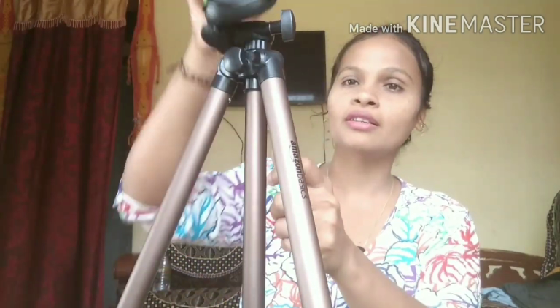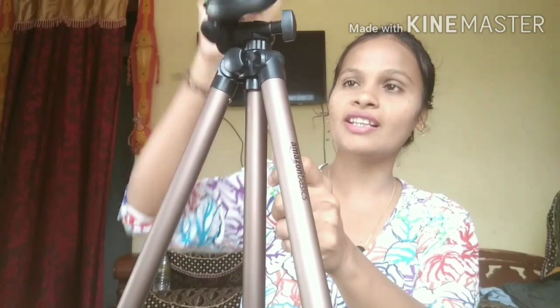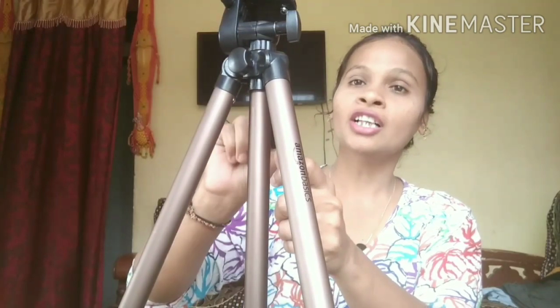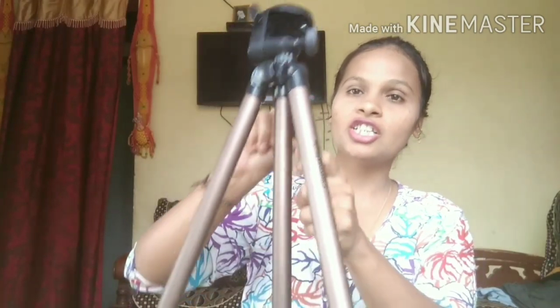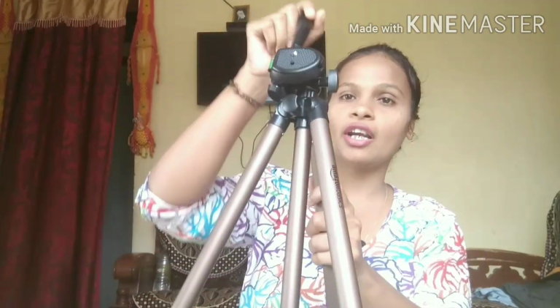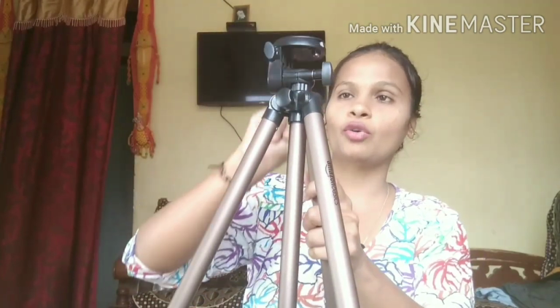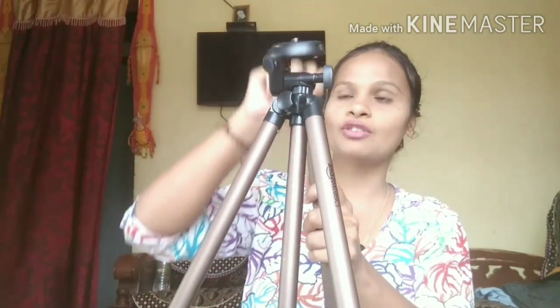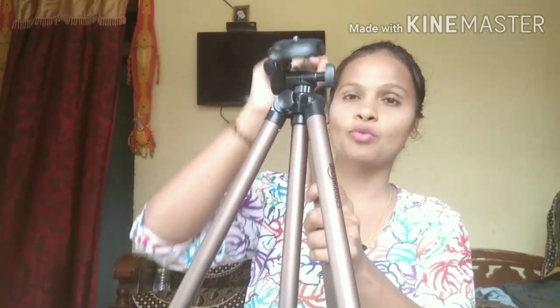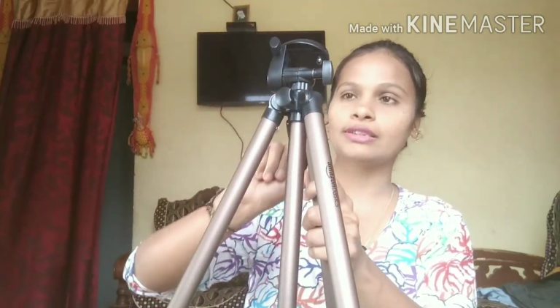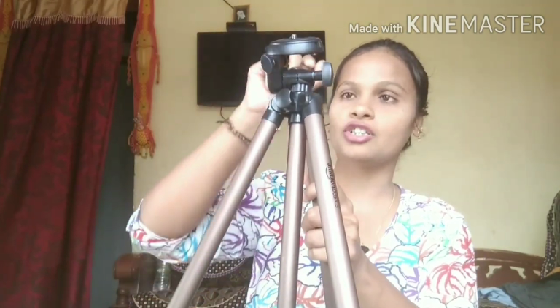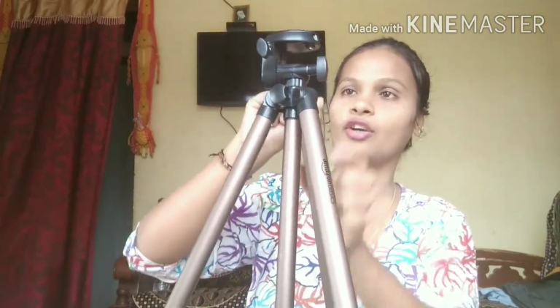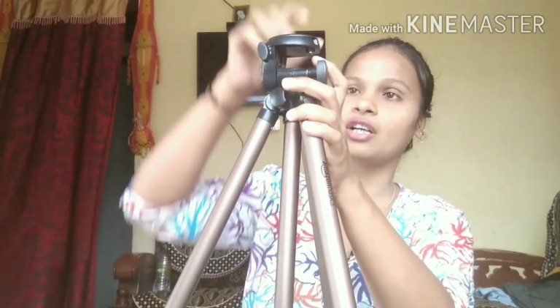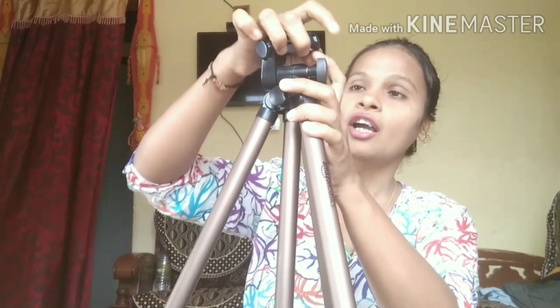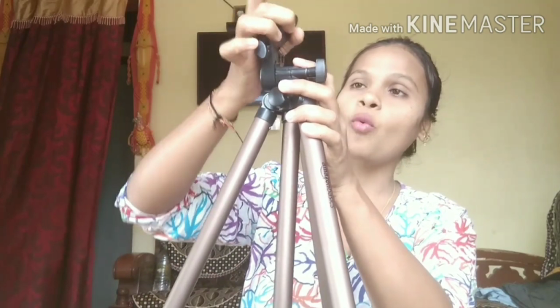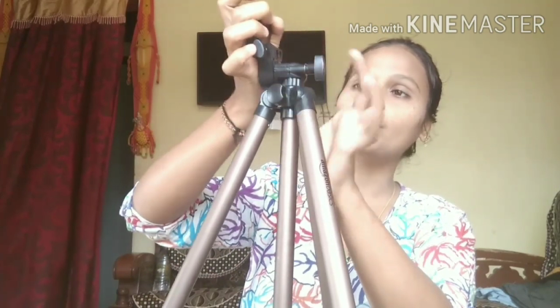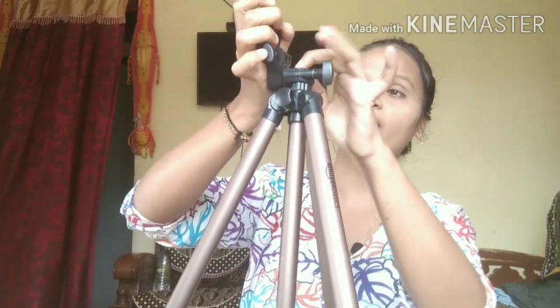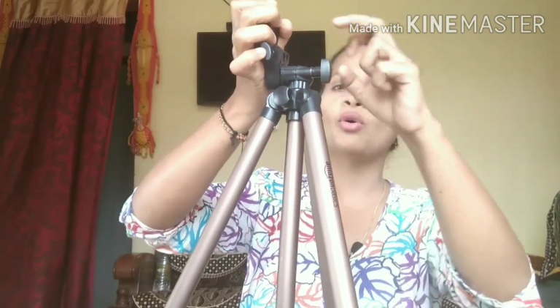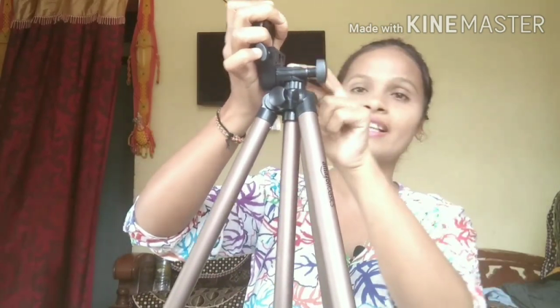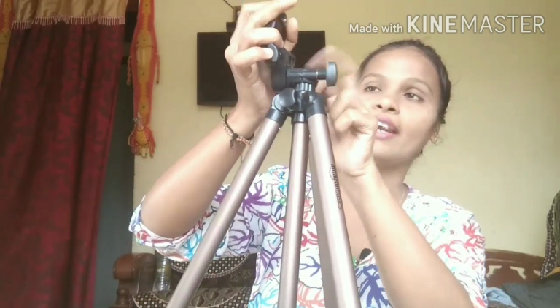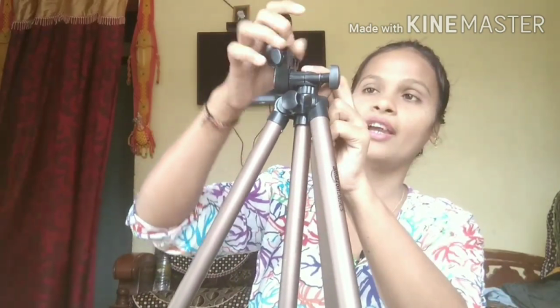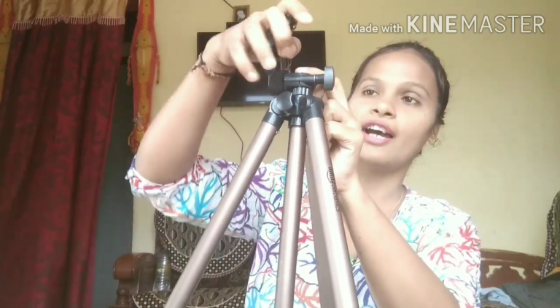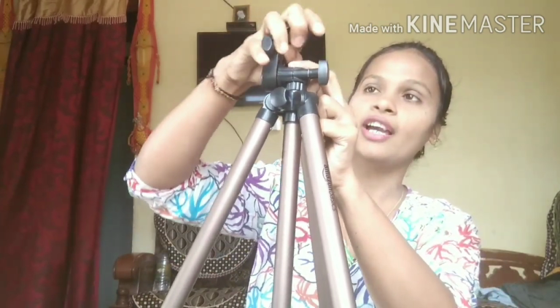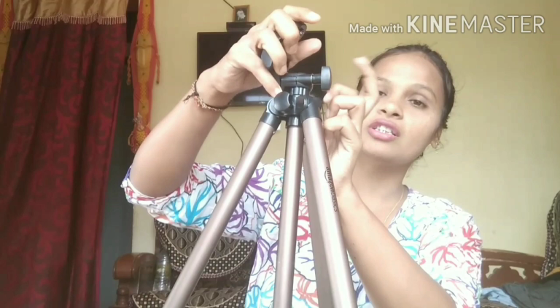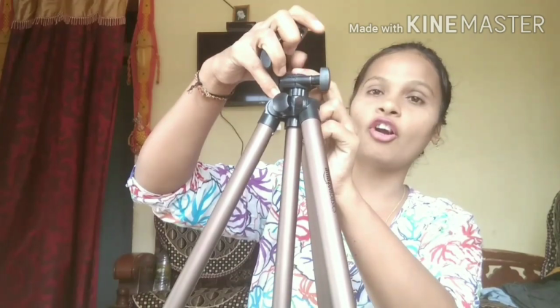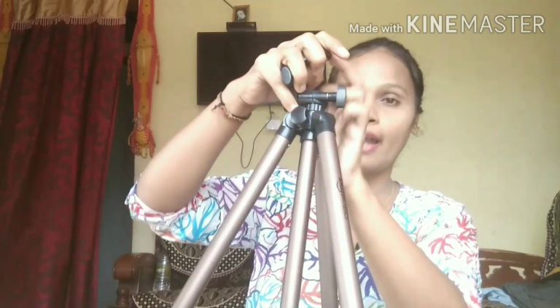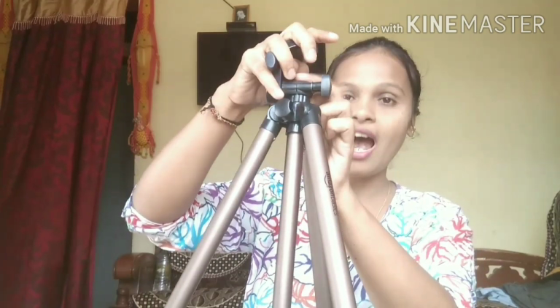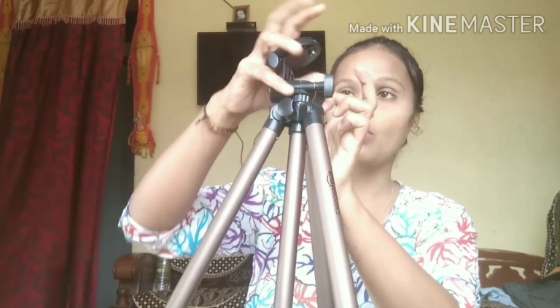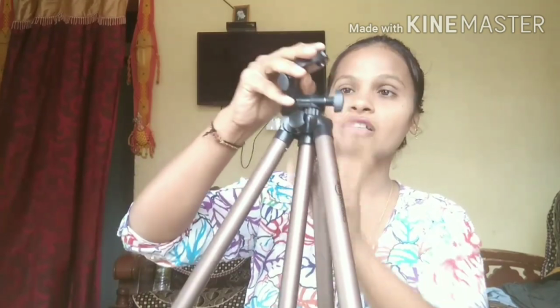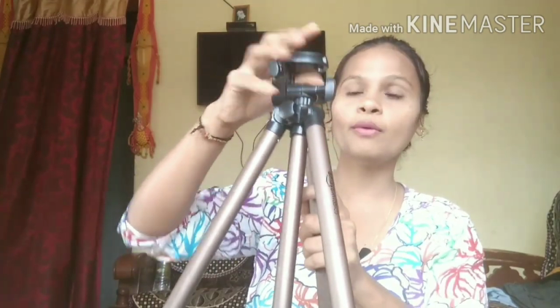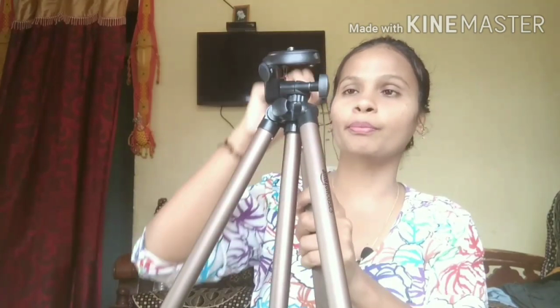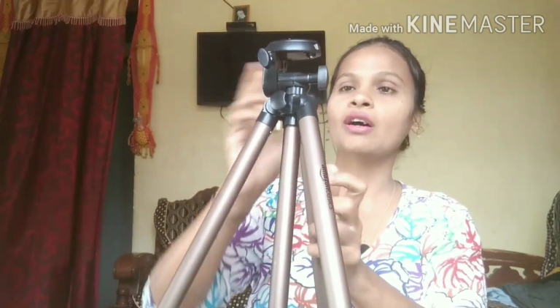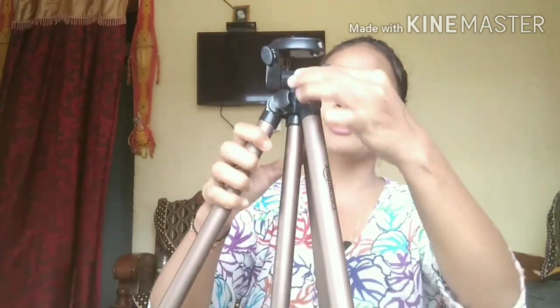There is a 360 degree rotation here. You can fix your DSLR camera here — this is for camera as well as phone purpose.